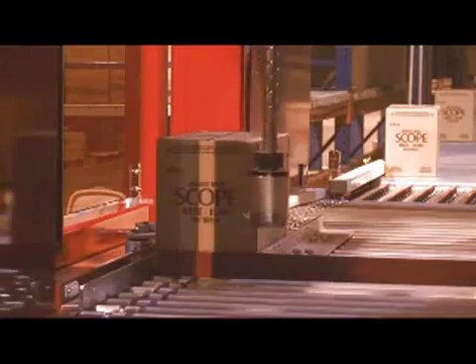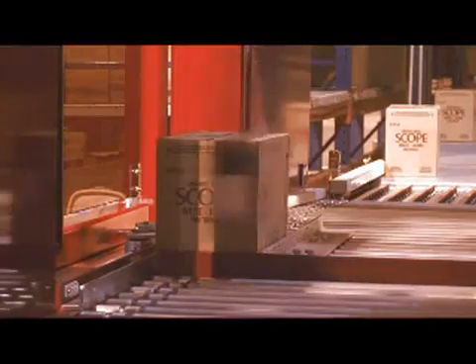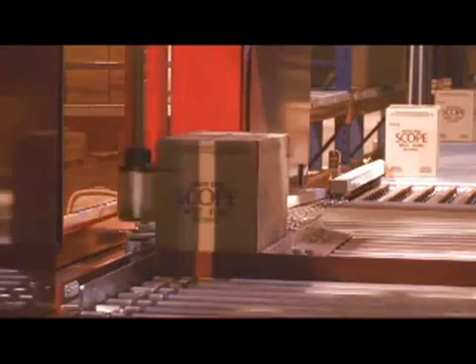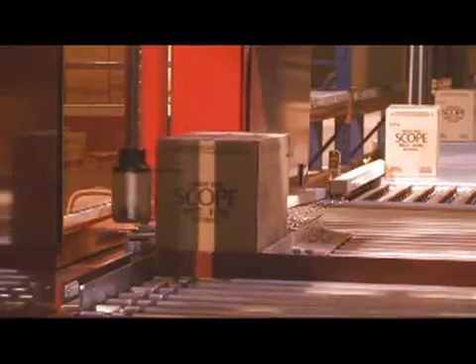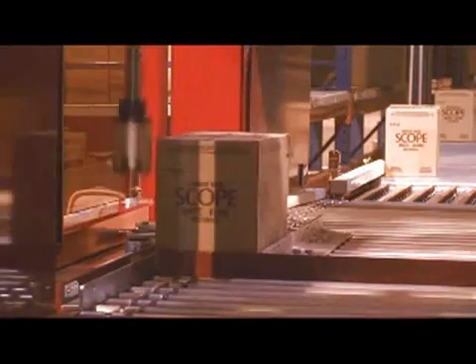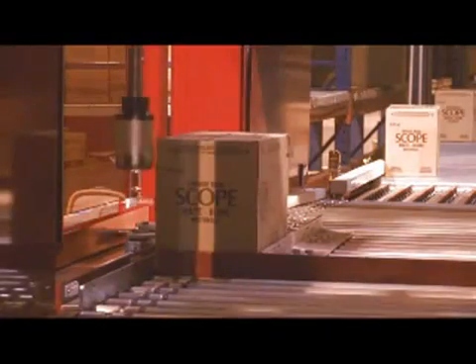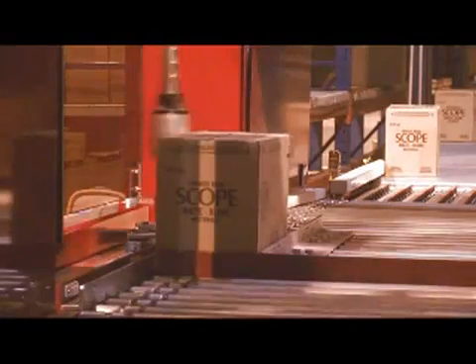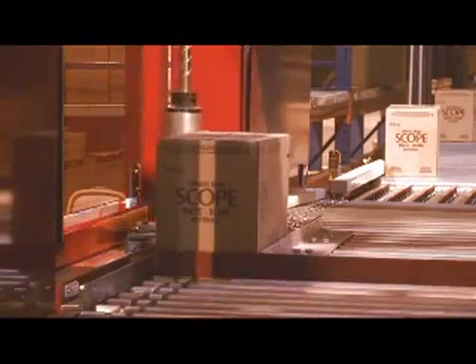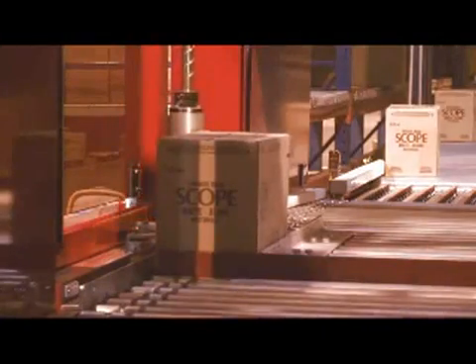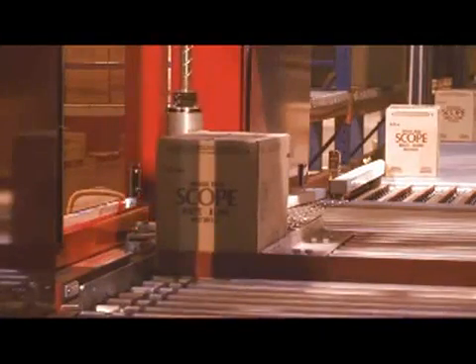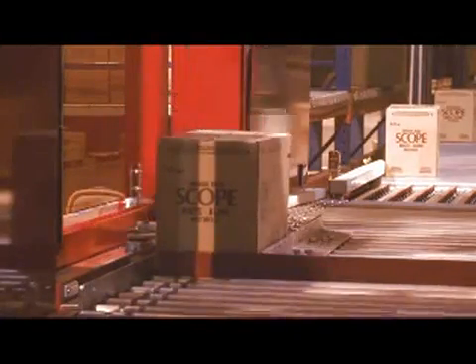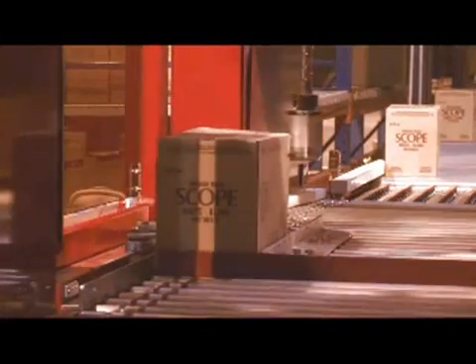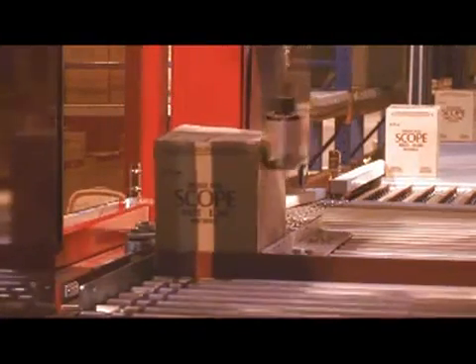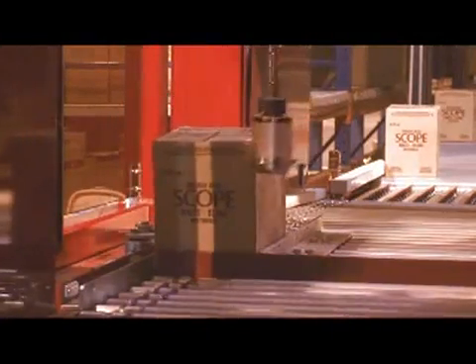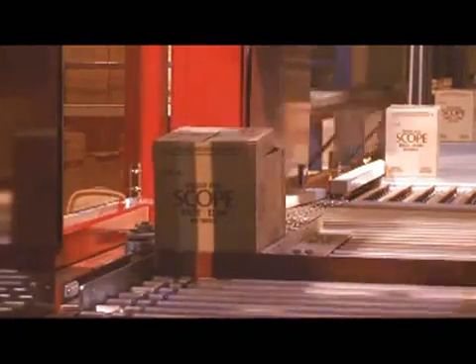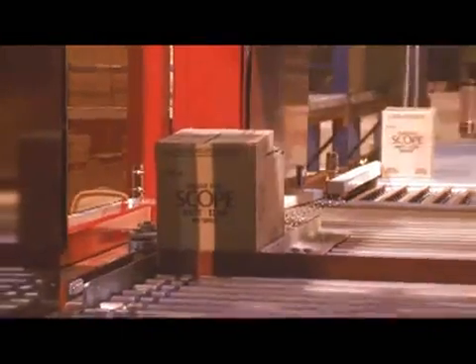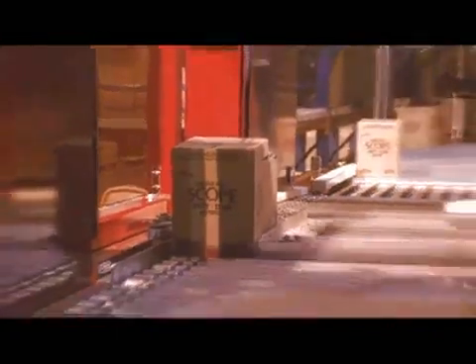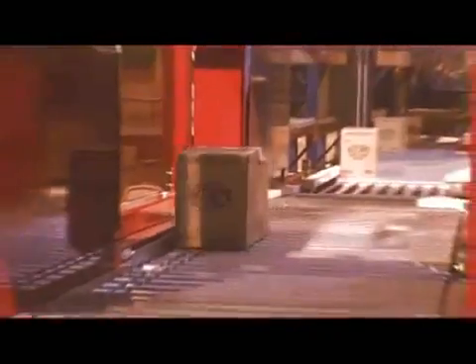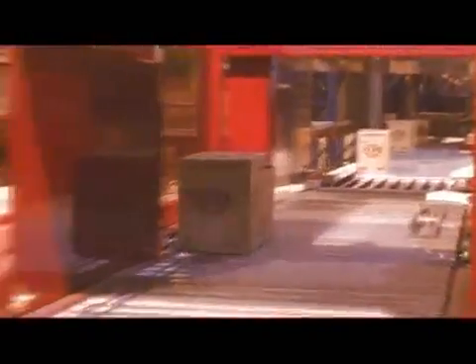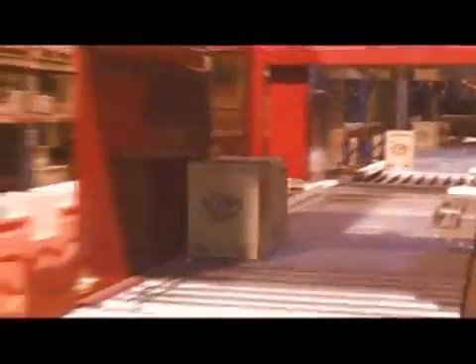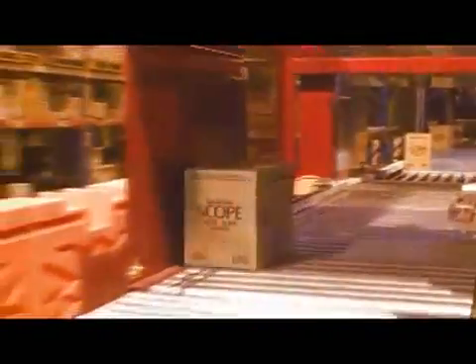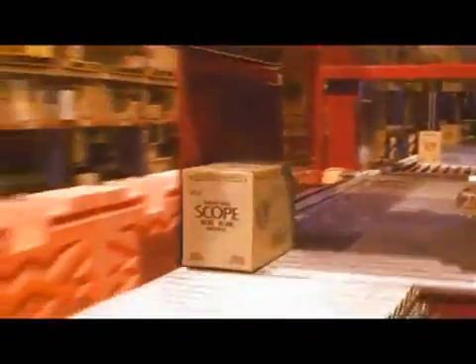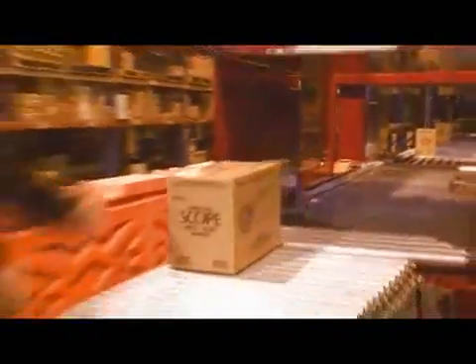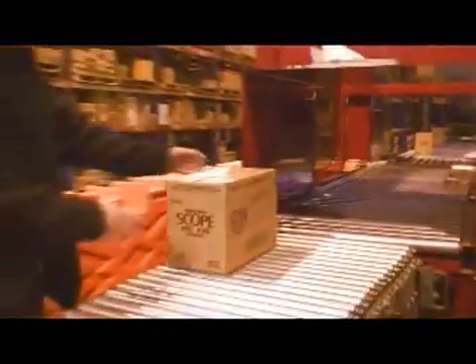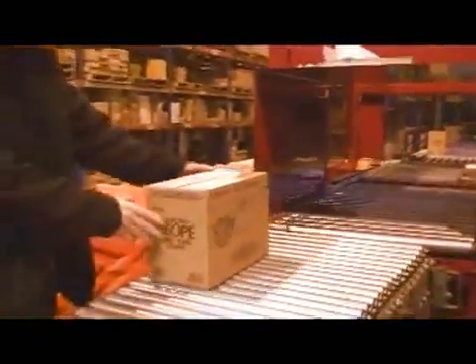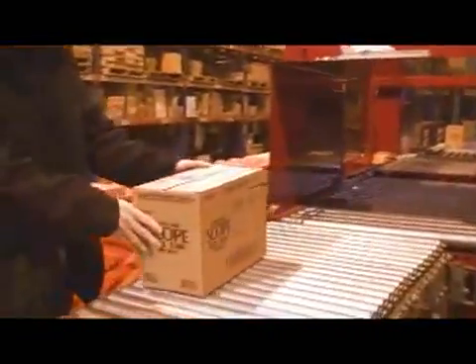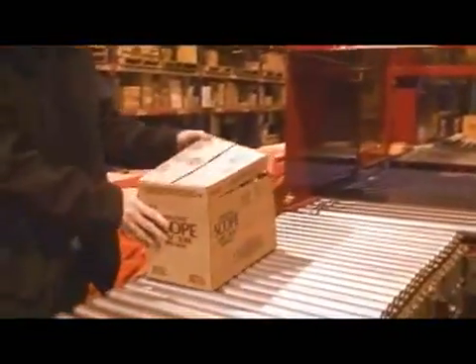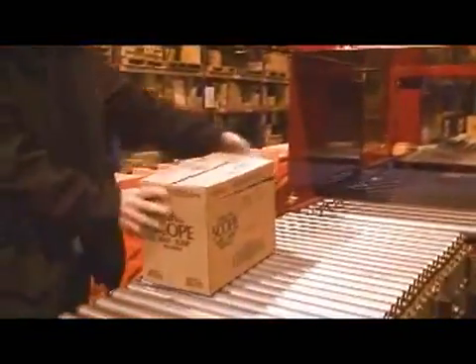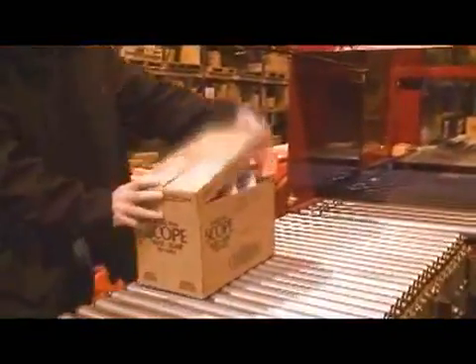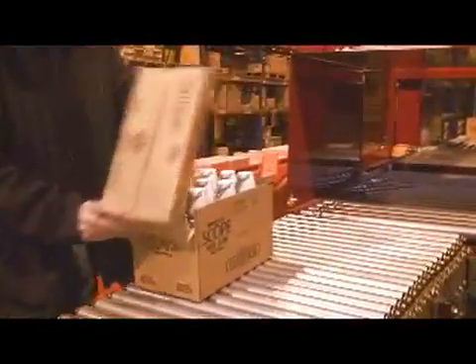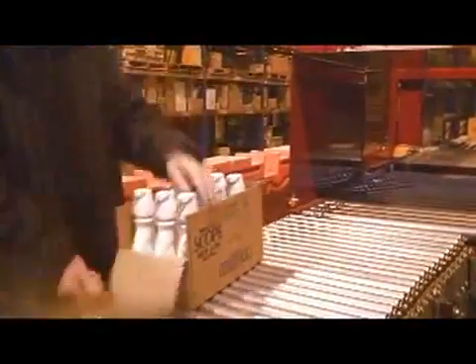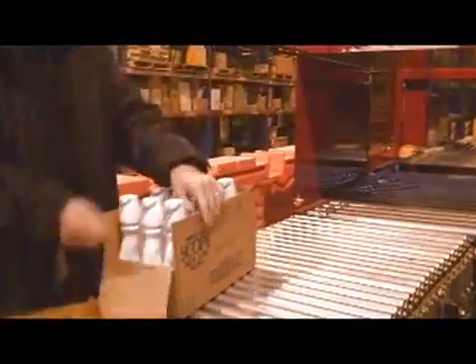Abot machines are very flexible, with a wide range of options such as the ability to facilitate flow rack picking by cutting windows into the front face of the box.